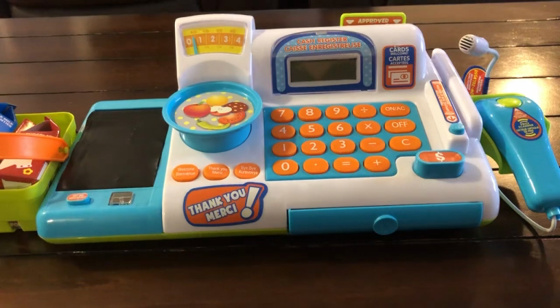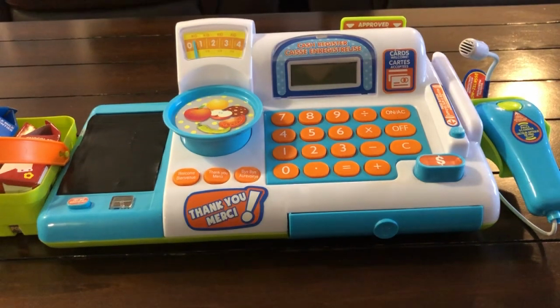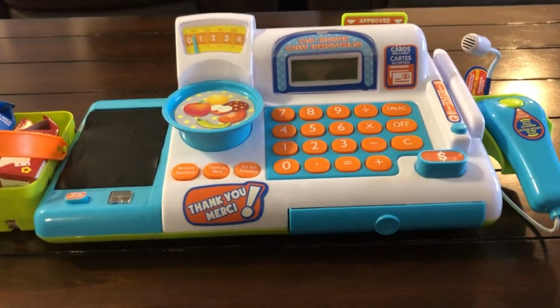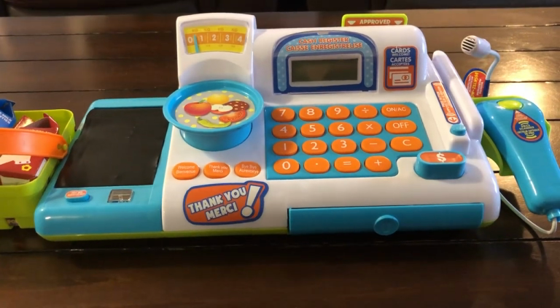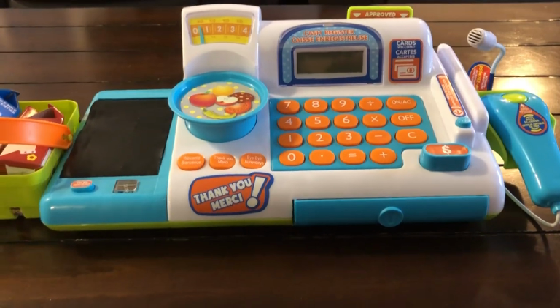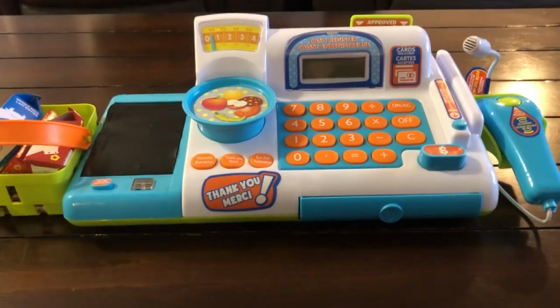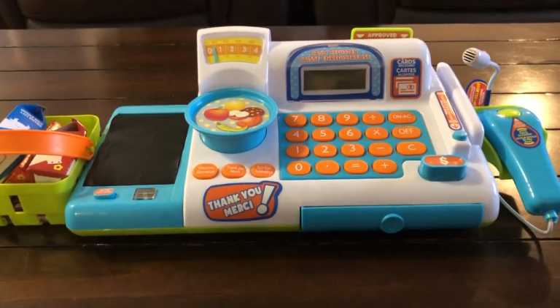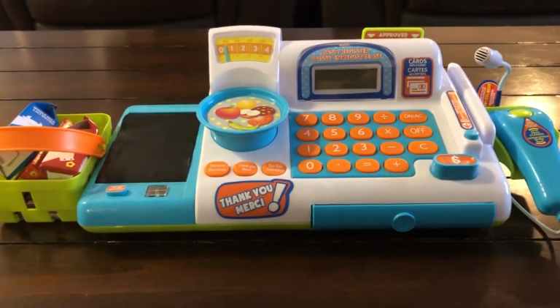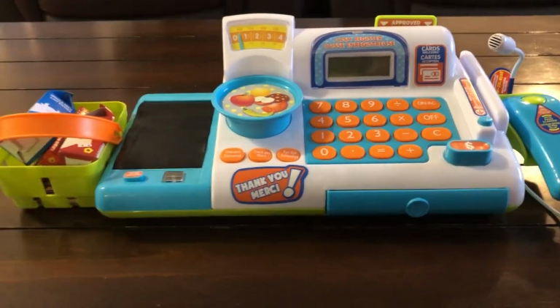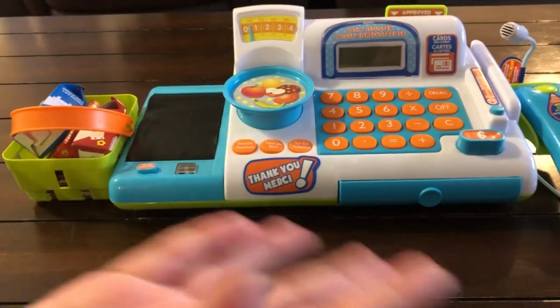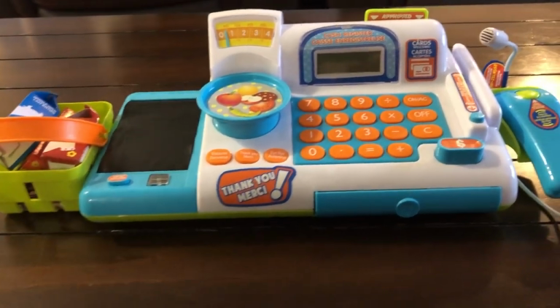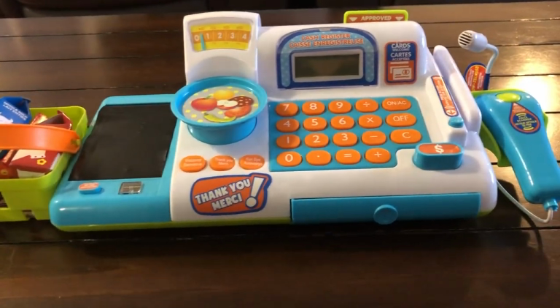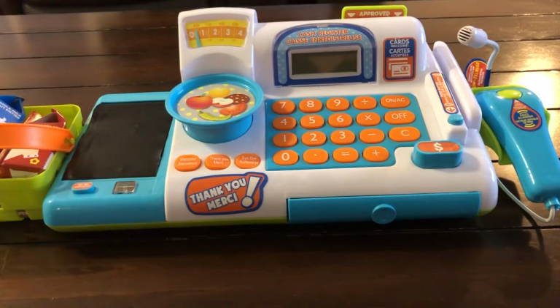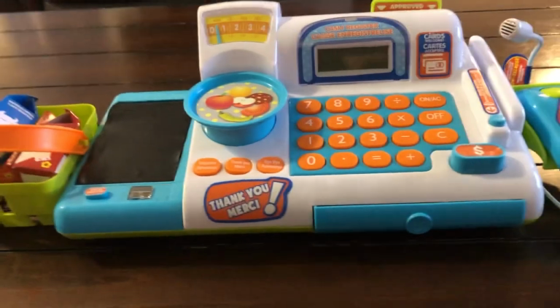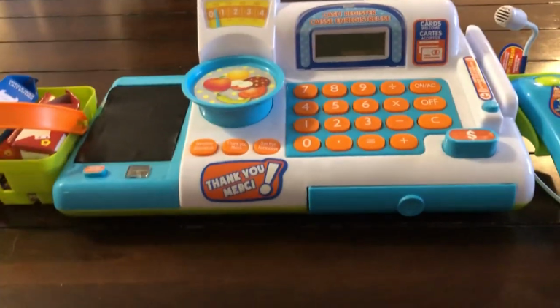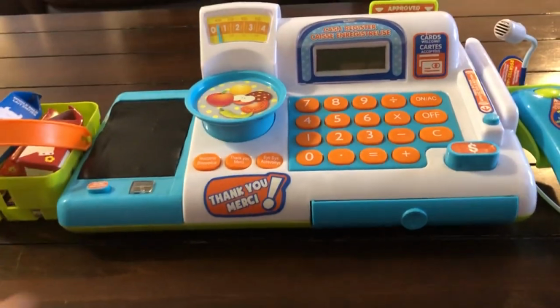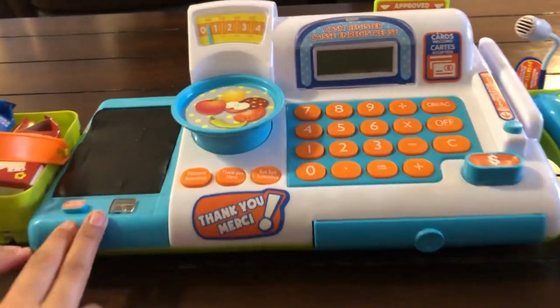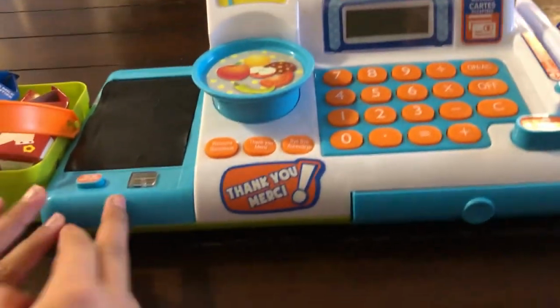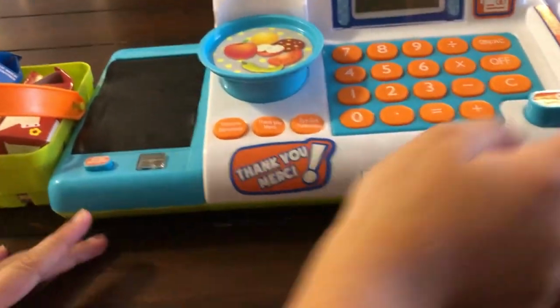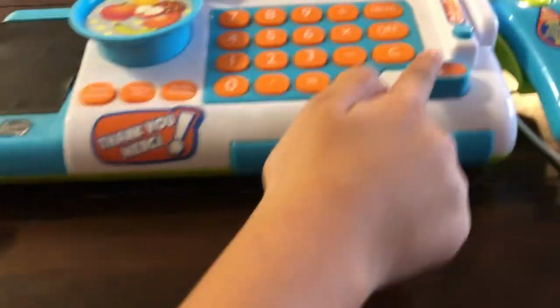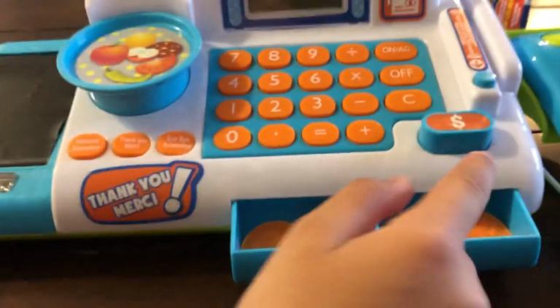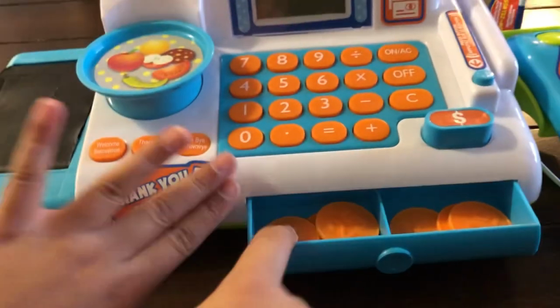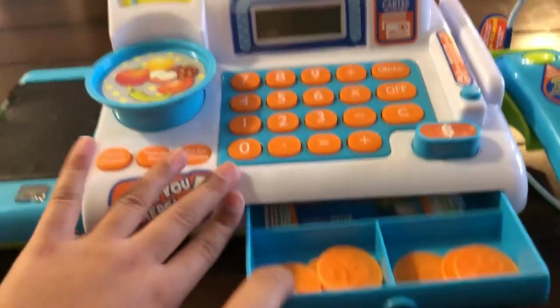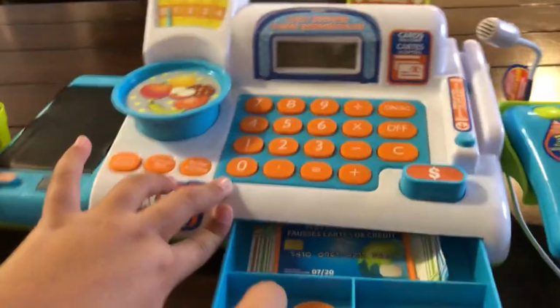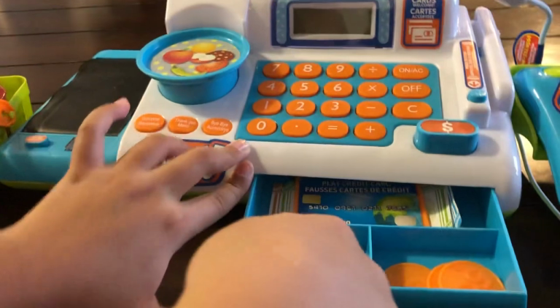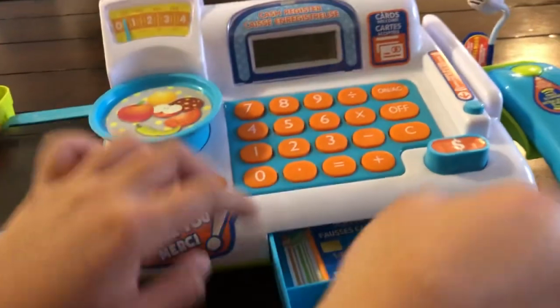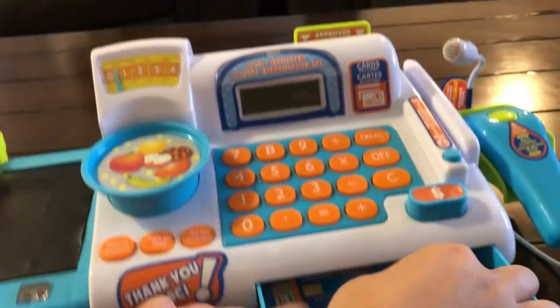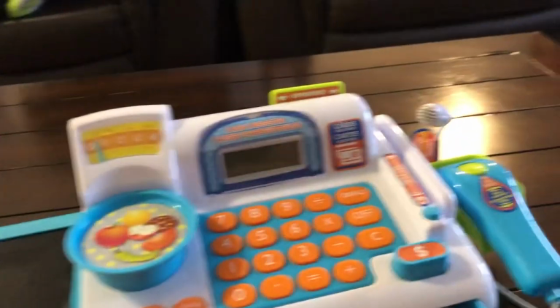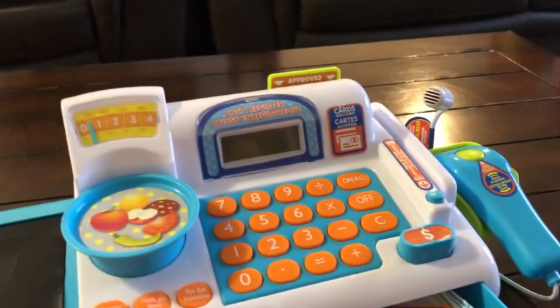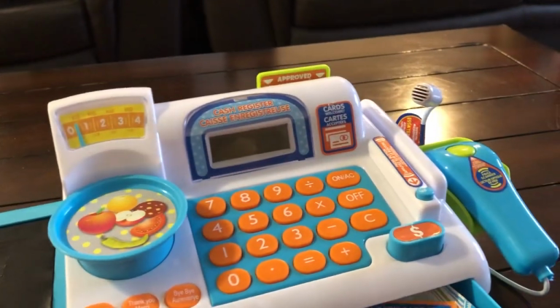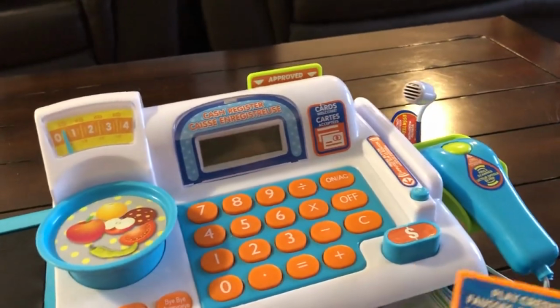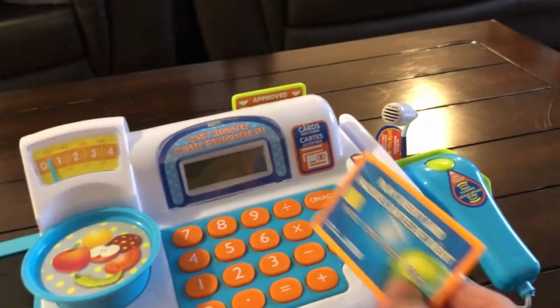Hi guys, my name is Isha, welcome back to my channel. In this video I have a new cash register and today we're gonna be reviewing it. This is money, and there's money inside, and there's a credit card — you see it.